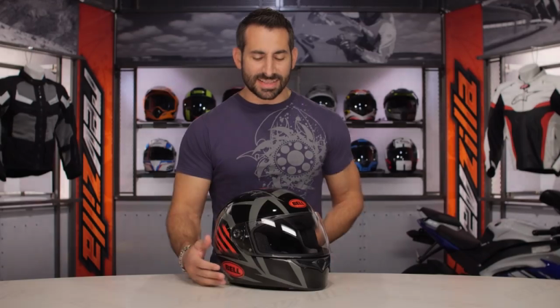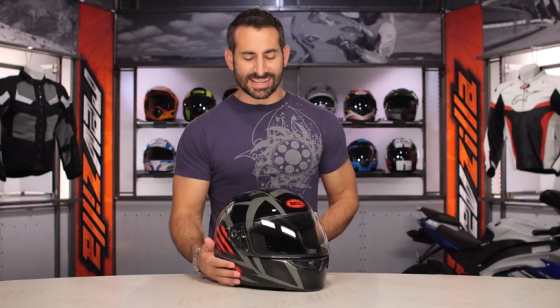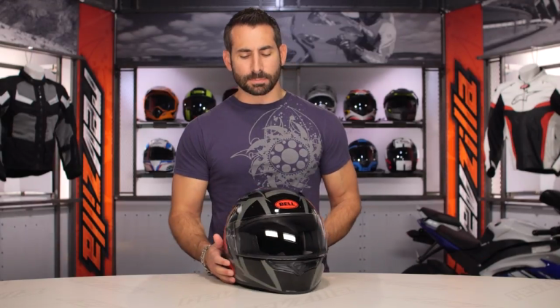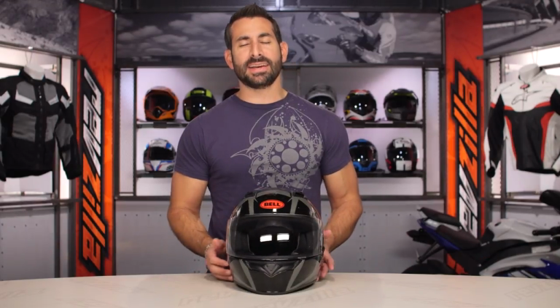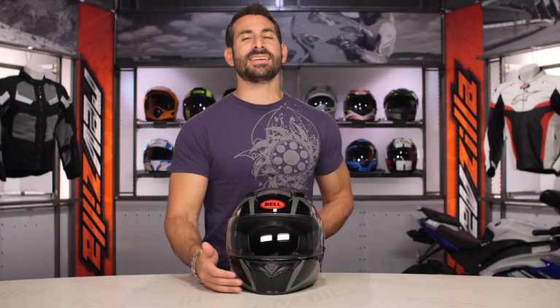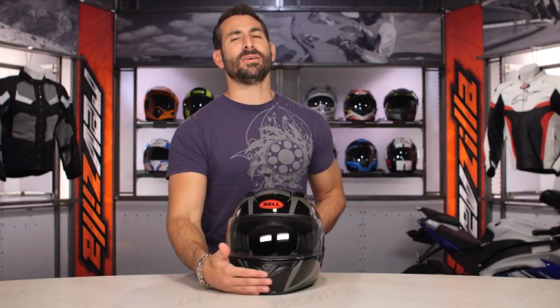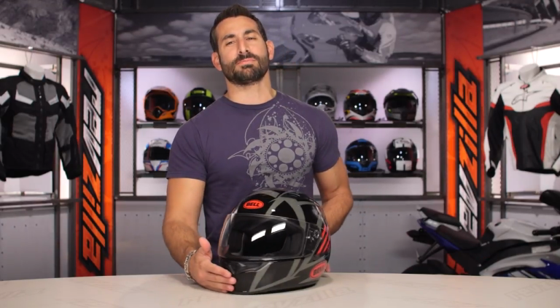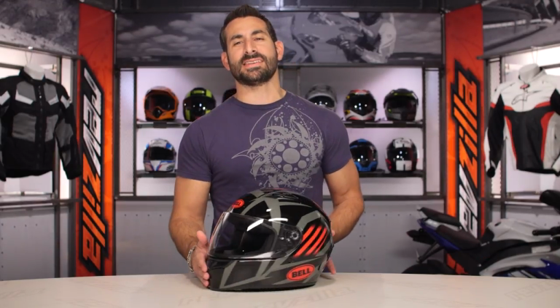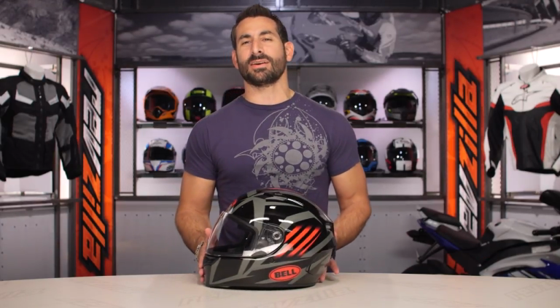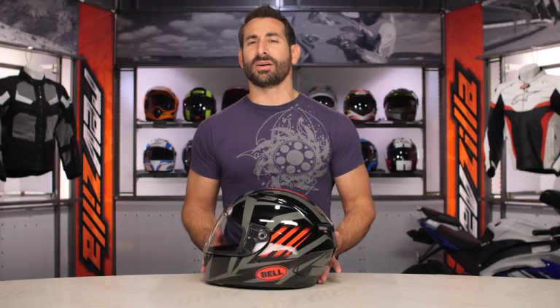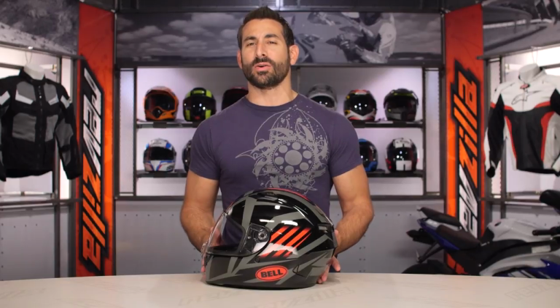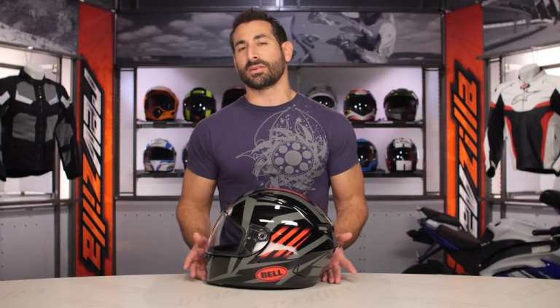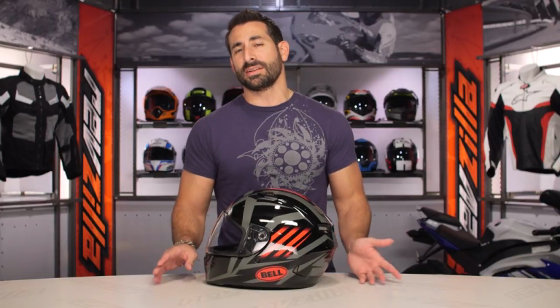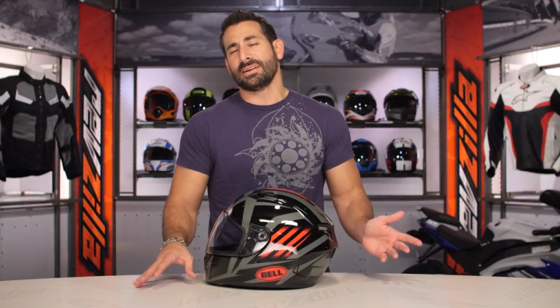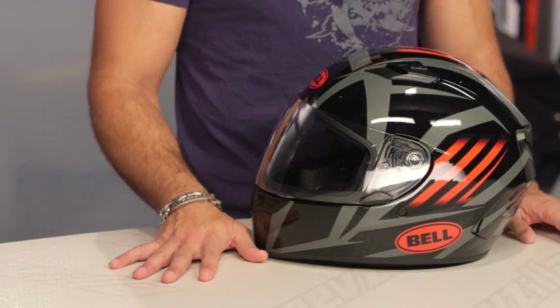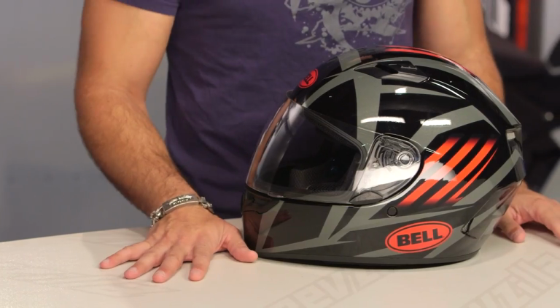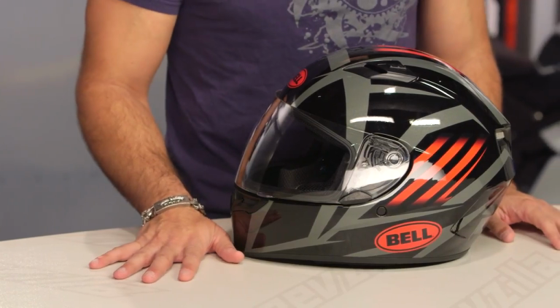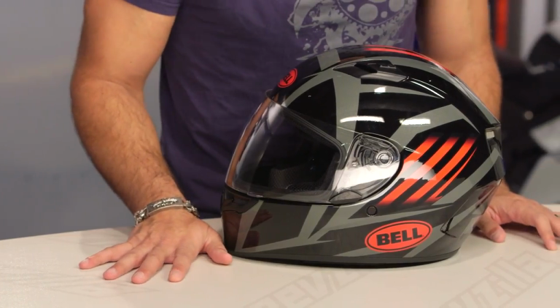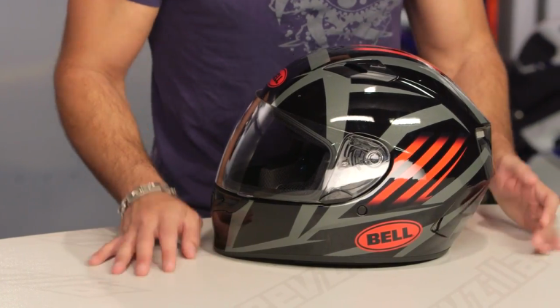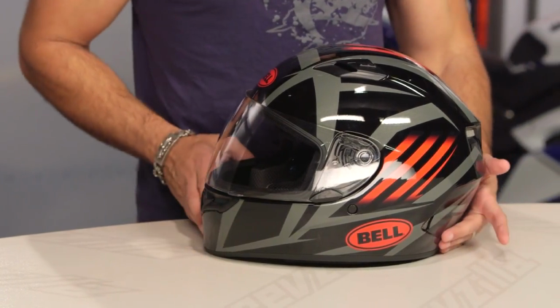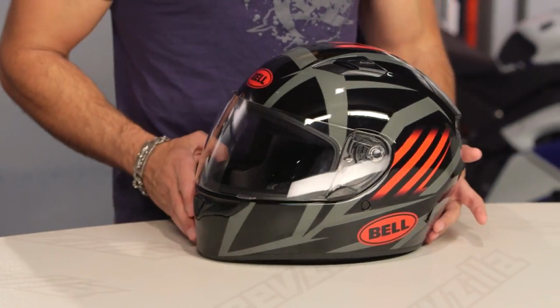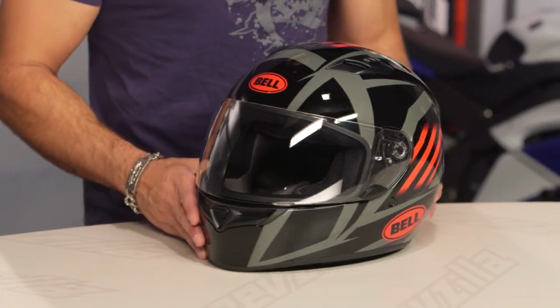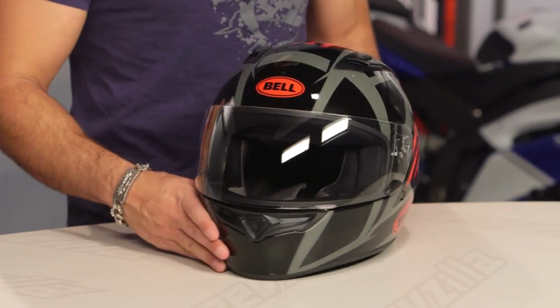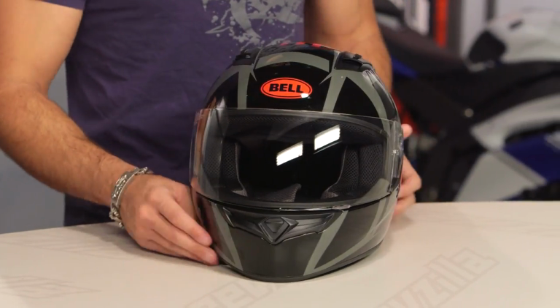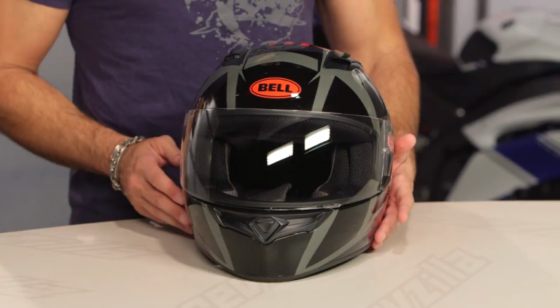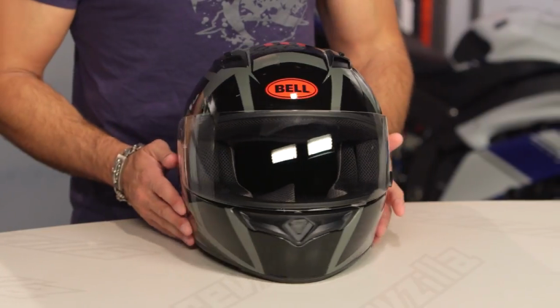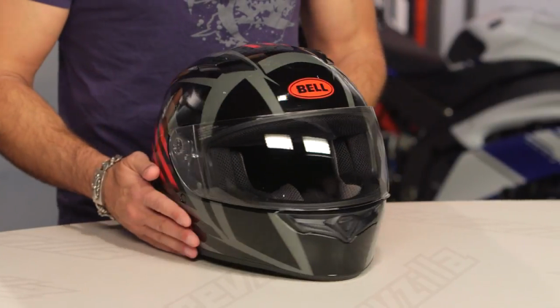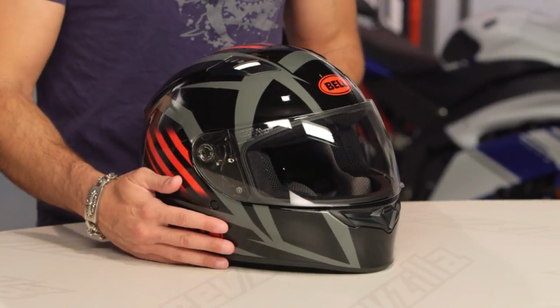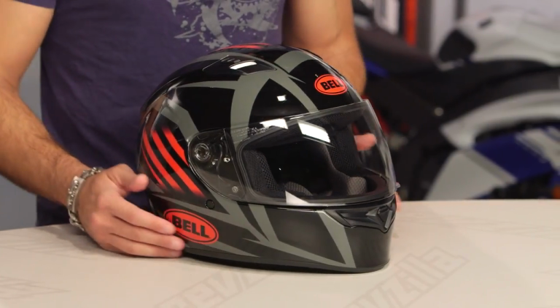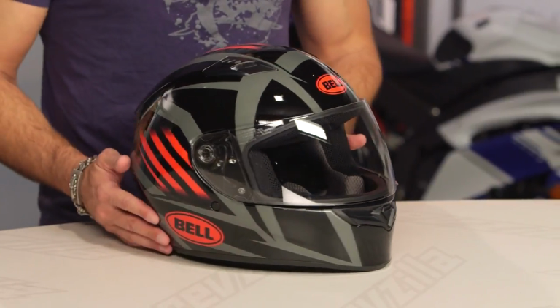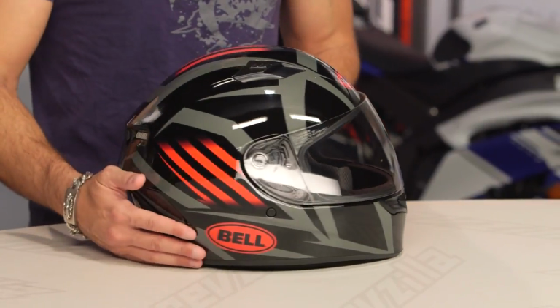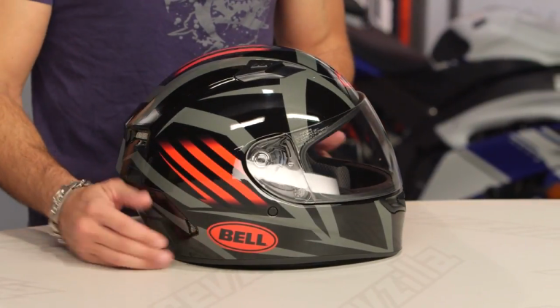This is the Blaze in all its blazing glory. Or you could look at it and be like, I like Adidas — this might be the helmet for me. New for this spring of 2018, fast graphic from Bell.